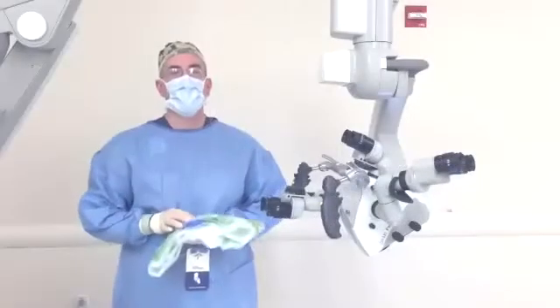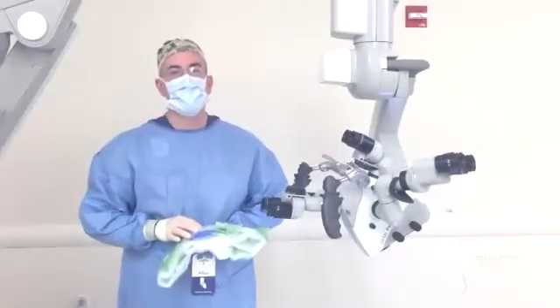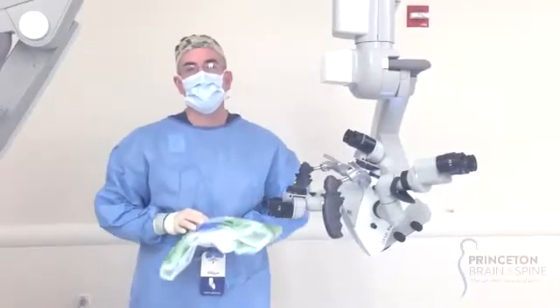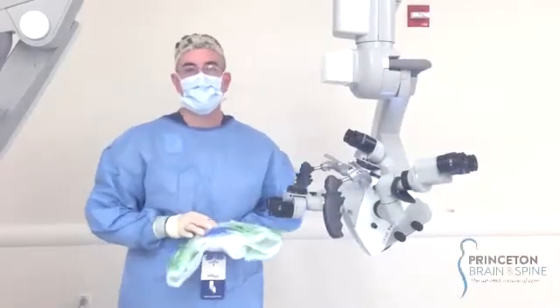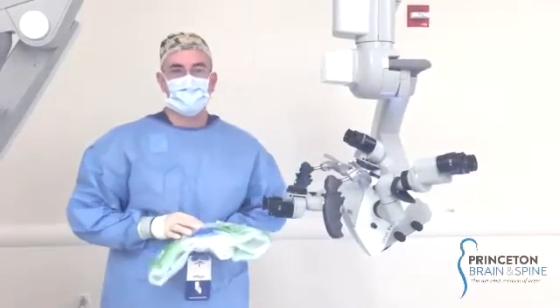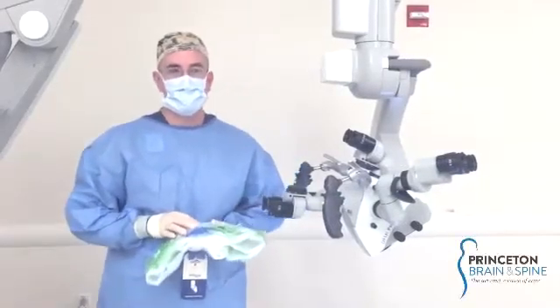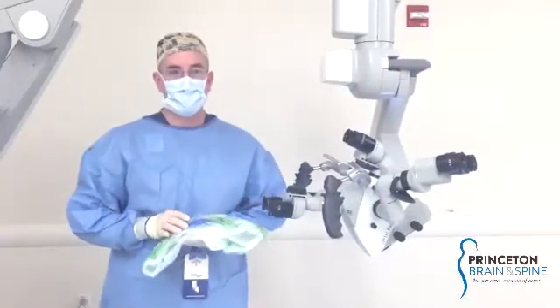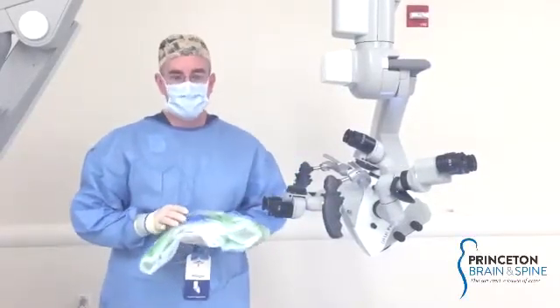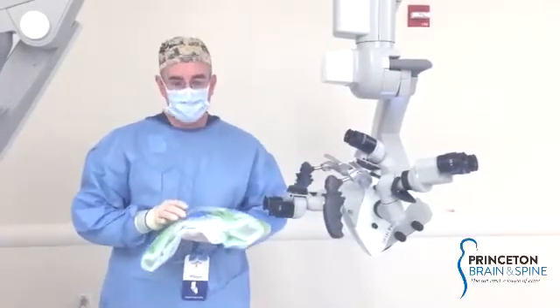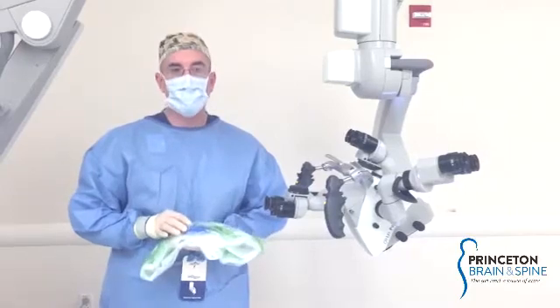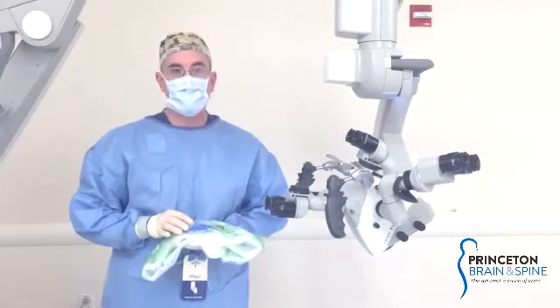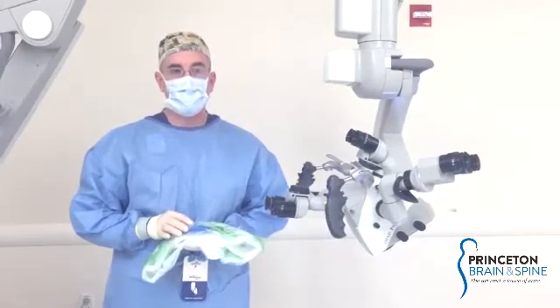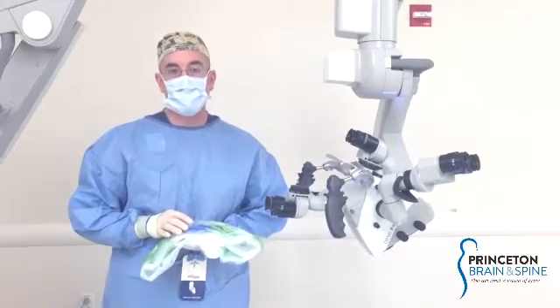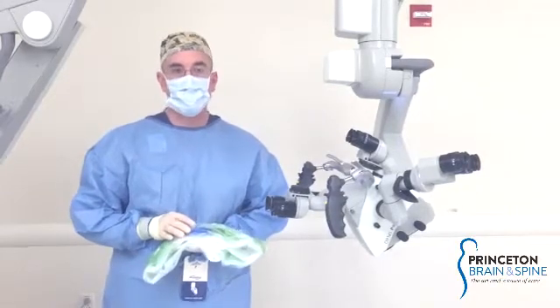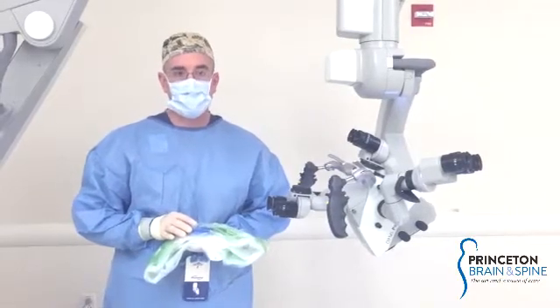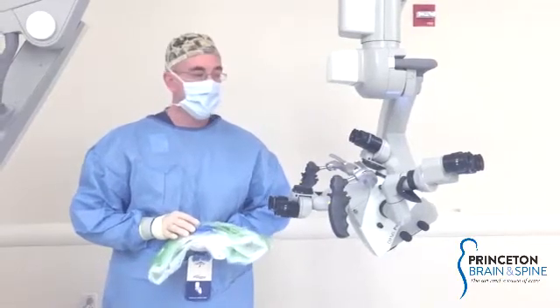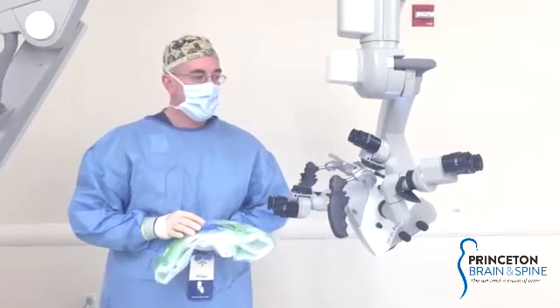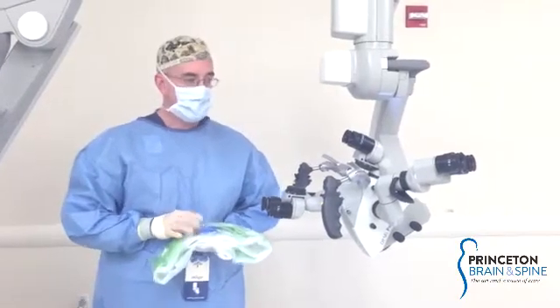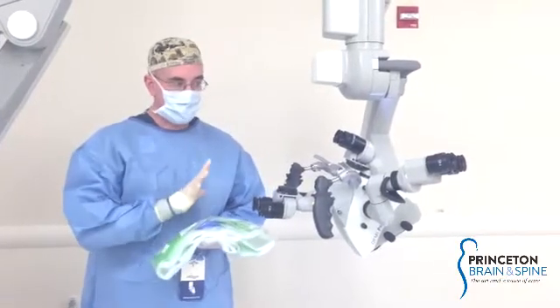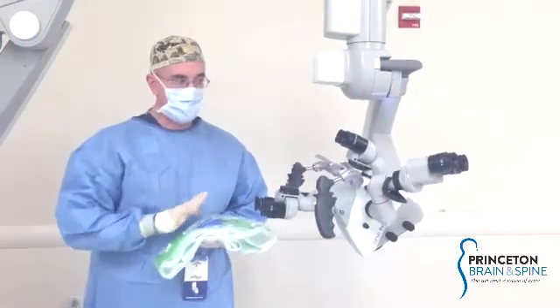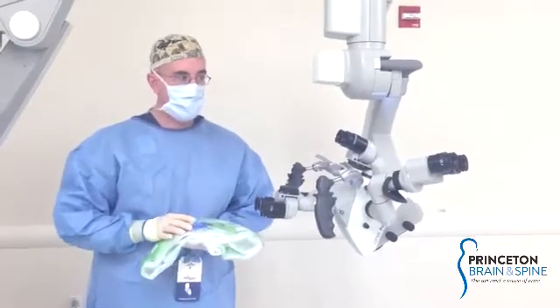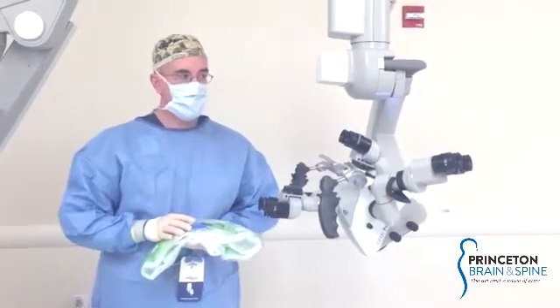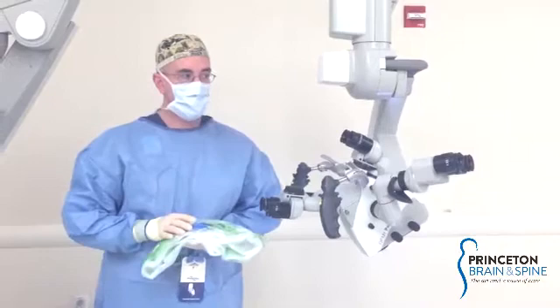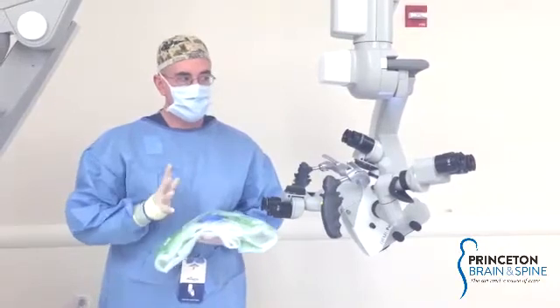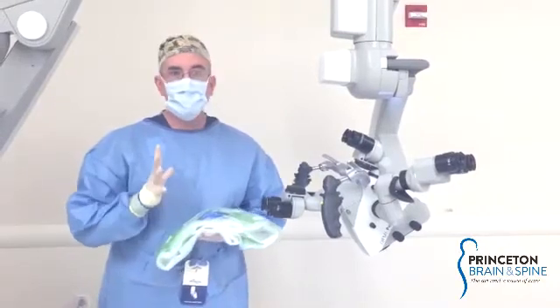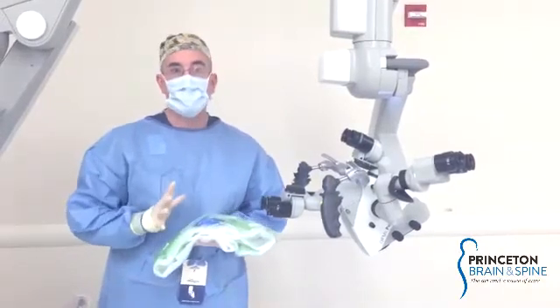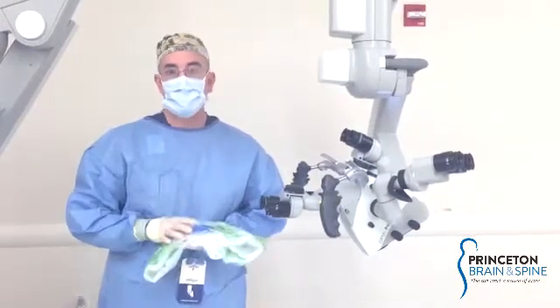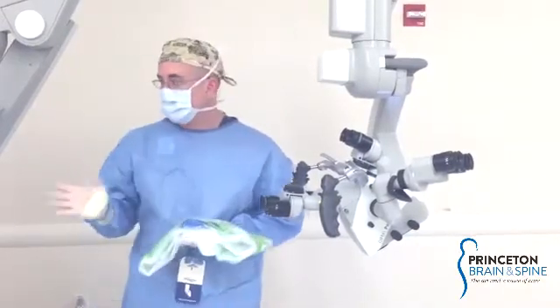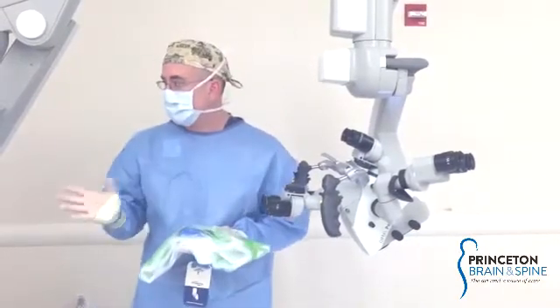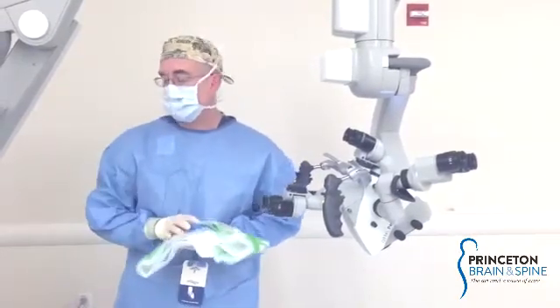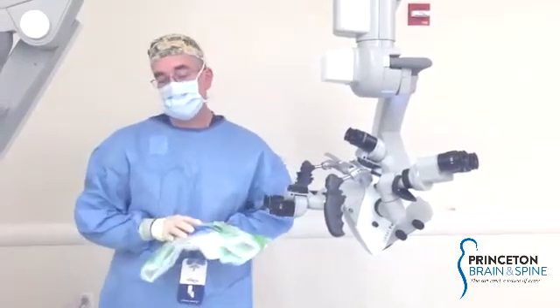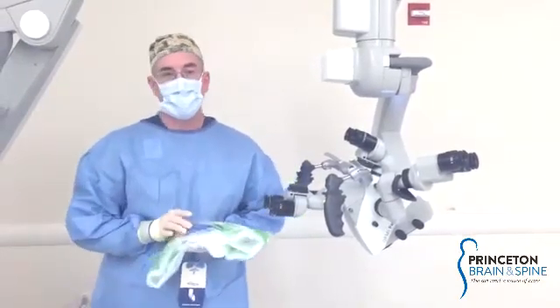Hi, my name is Keith Childers. I'm a surgical tech here at University Medical Center of Princeton, Plainsboro. What I'm going to do for you today is help everybody get a little bit more adjusted to draping the Zeiss microscope or the Pentara microscope.